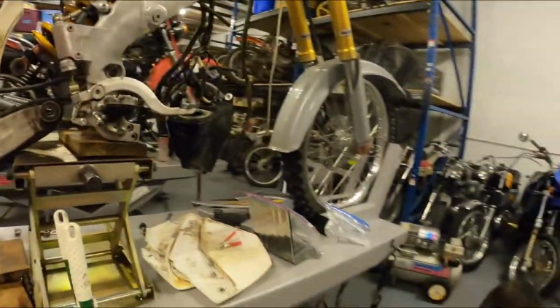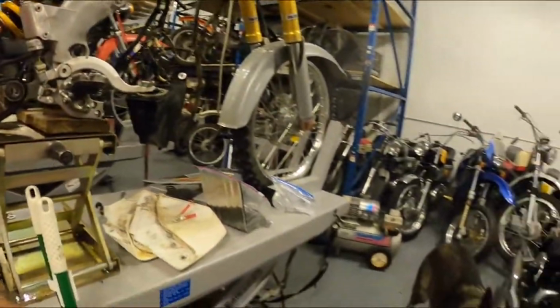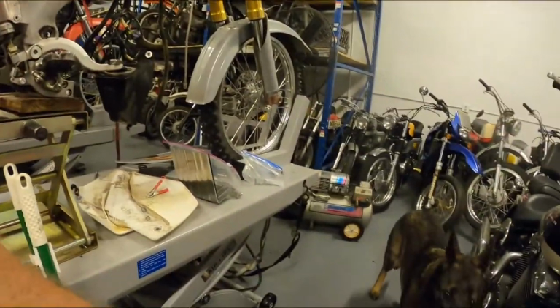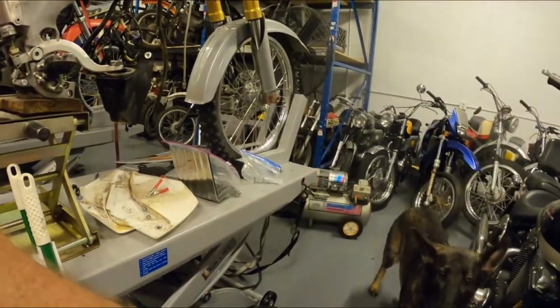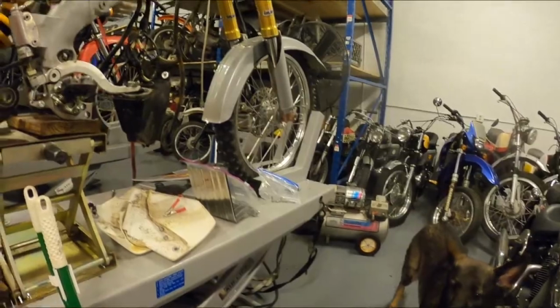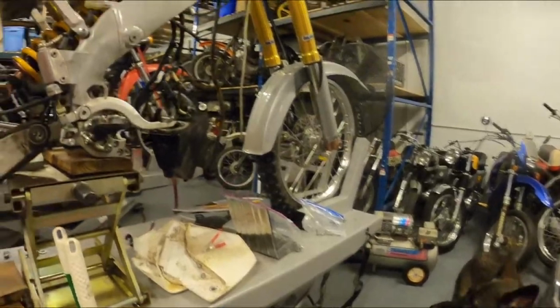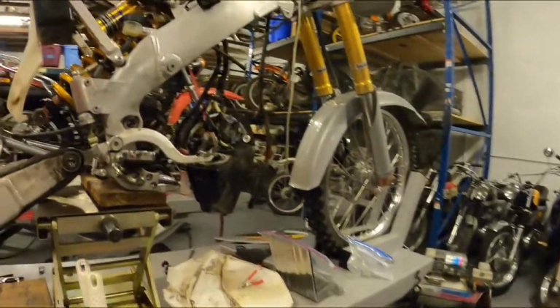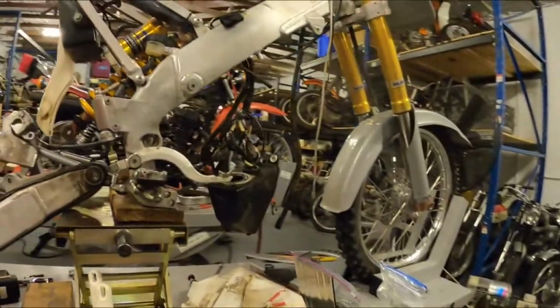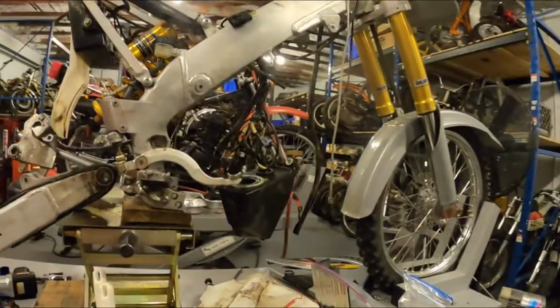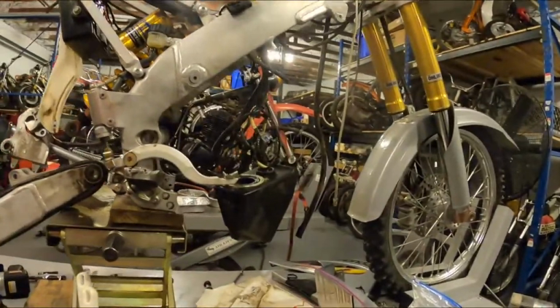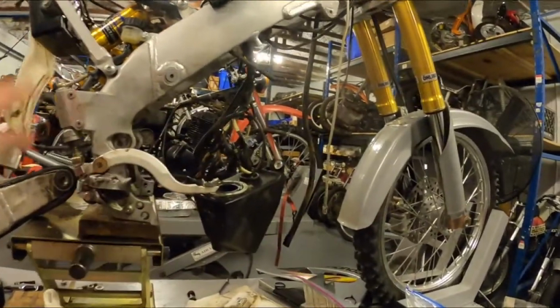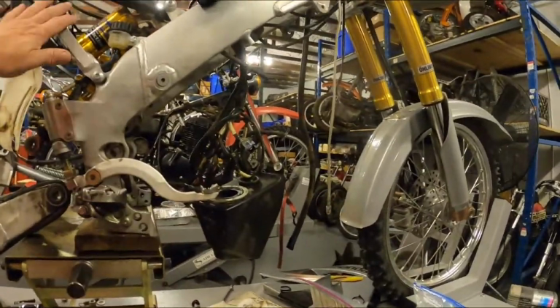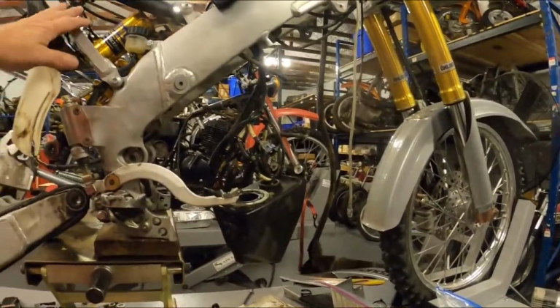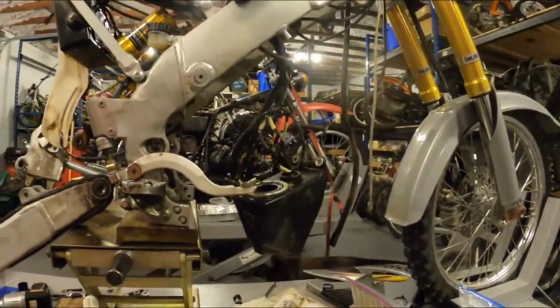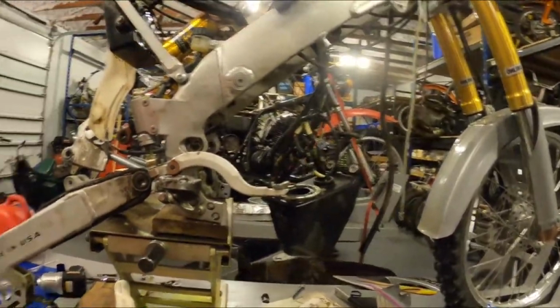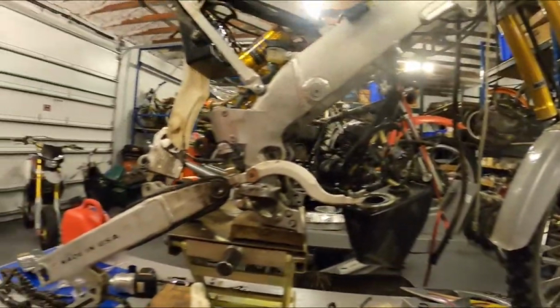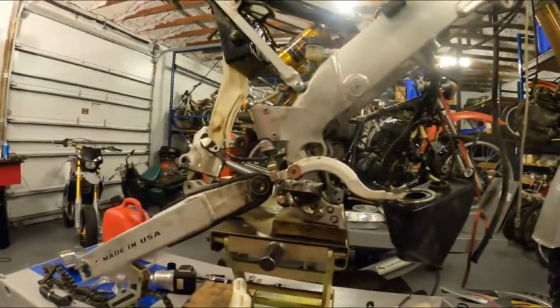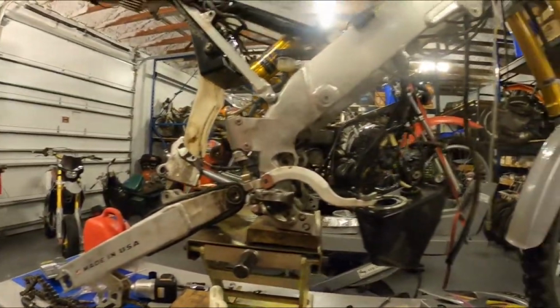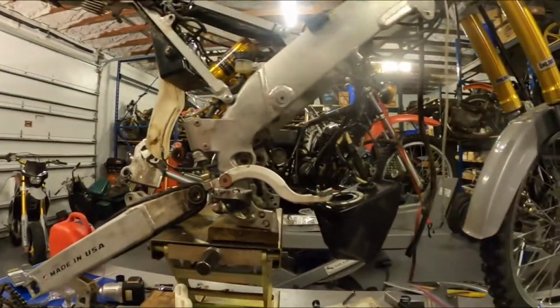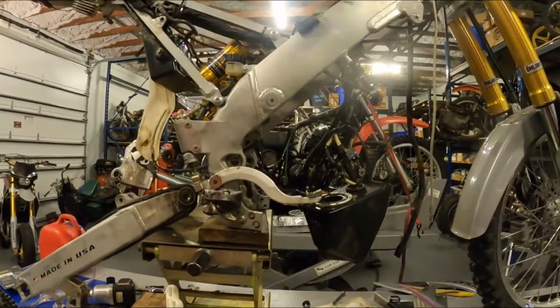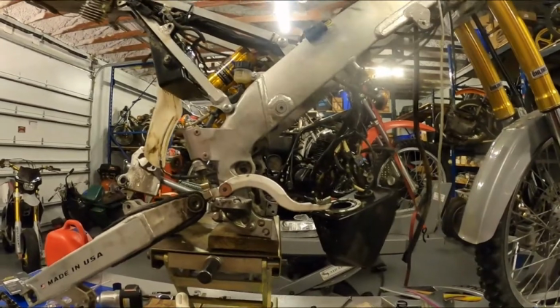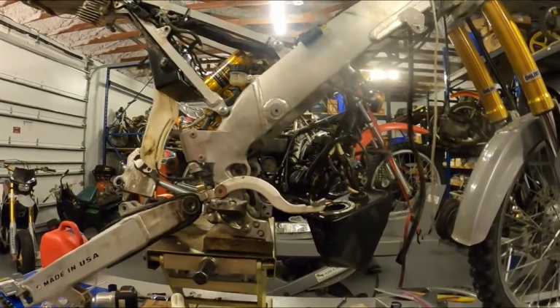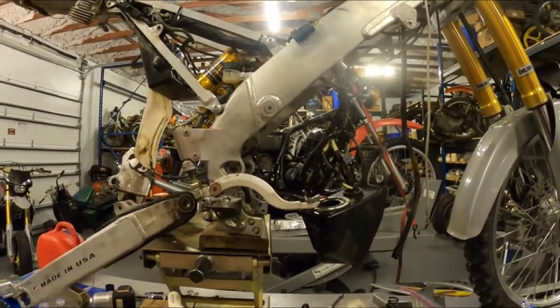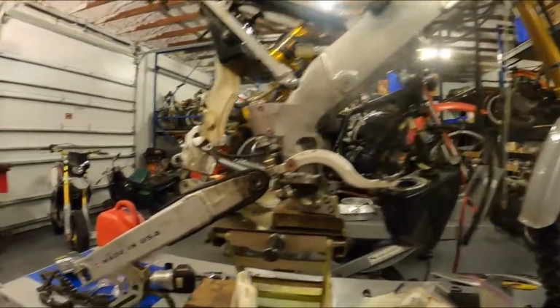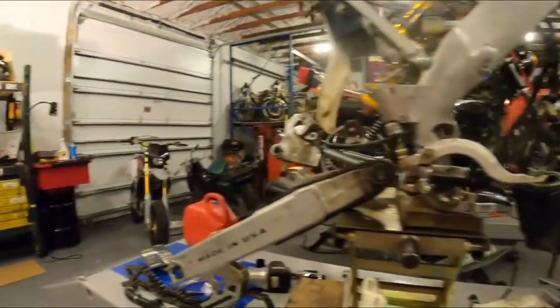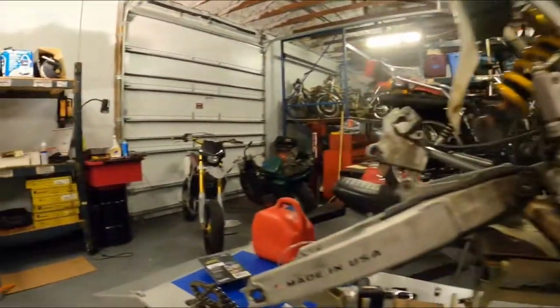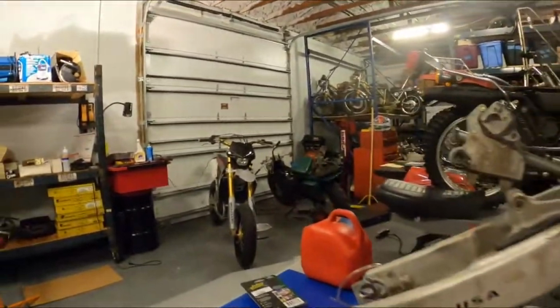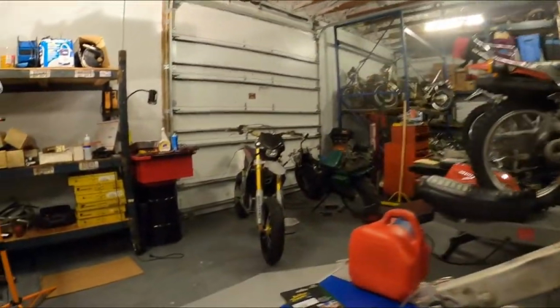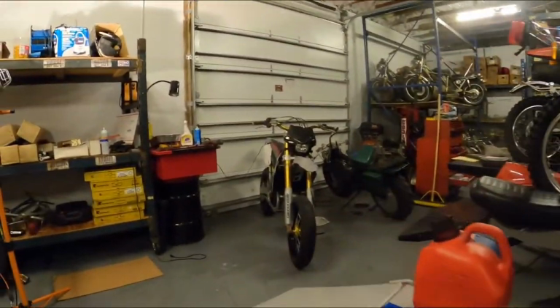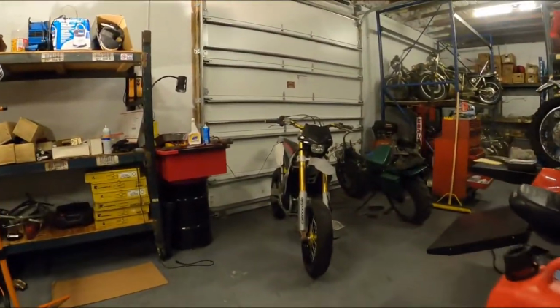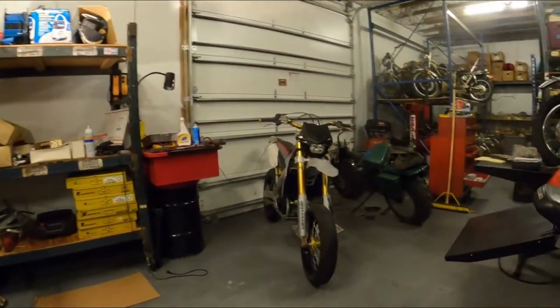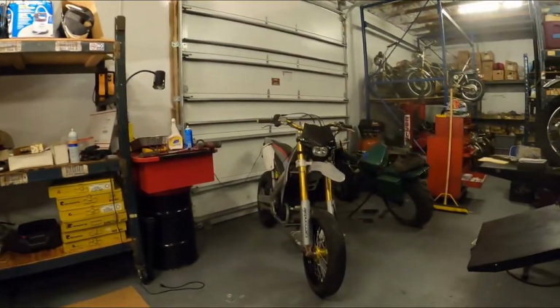We're sending that motor out and putting this one back on the road. And then I've got to start all over again.